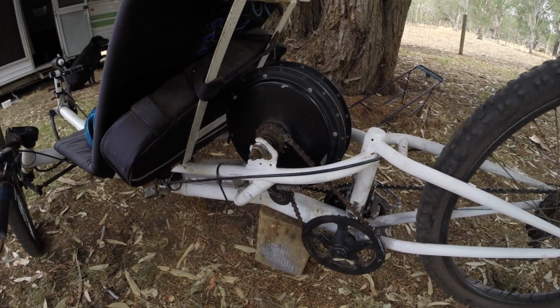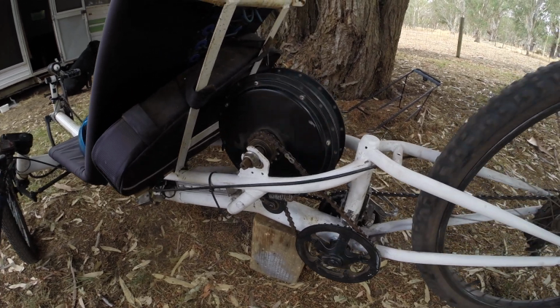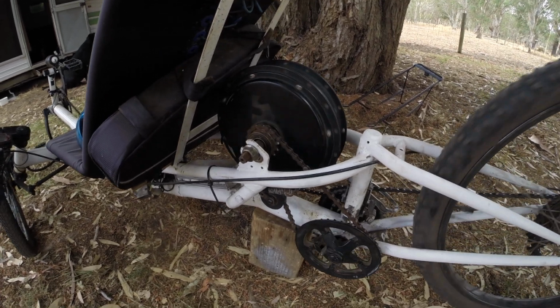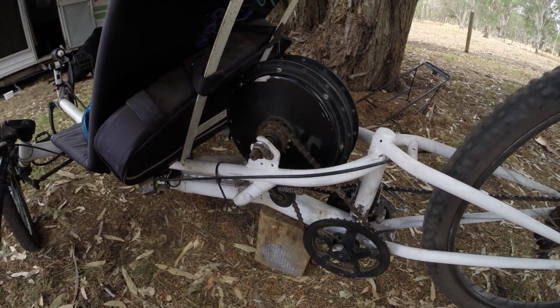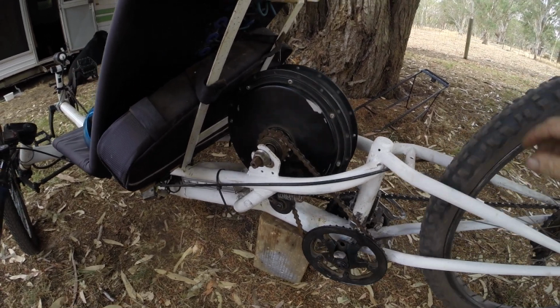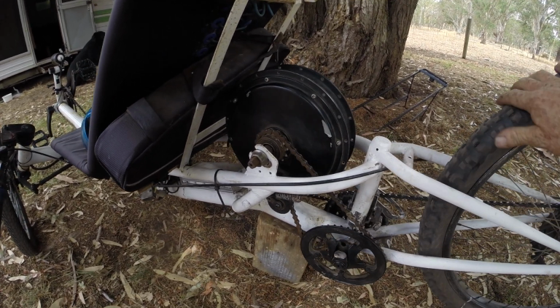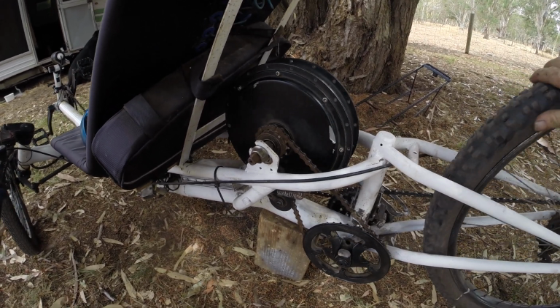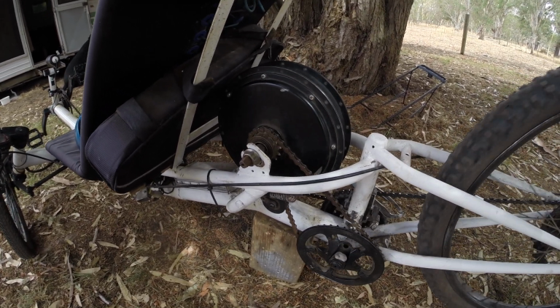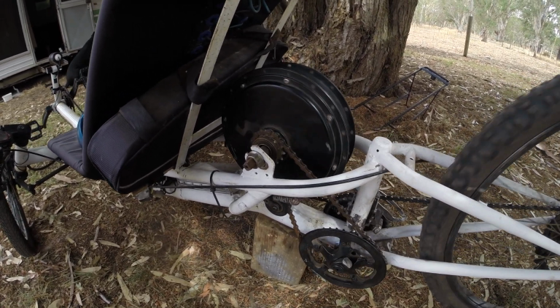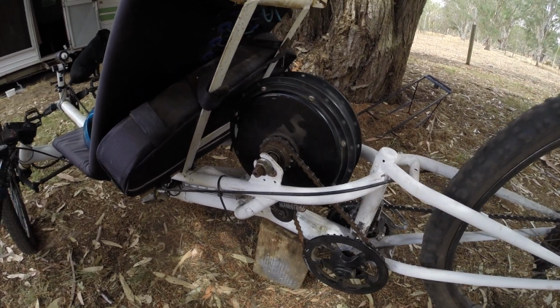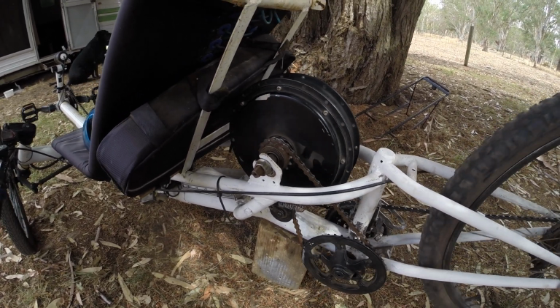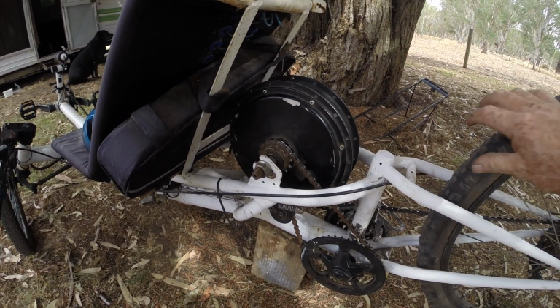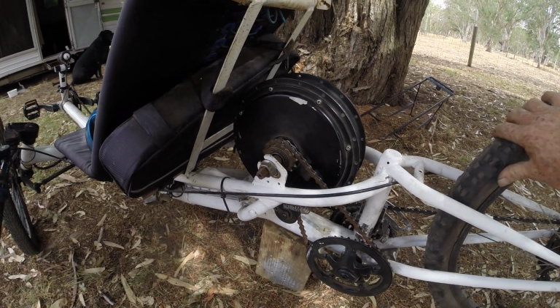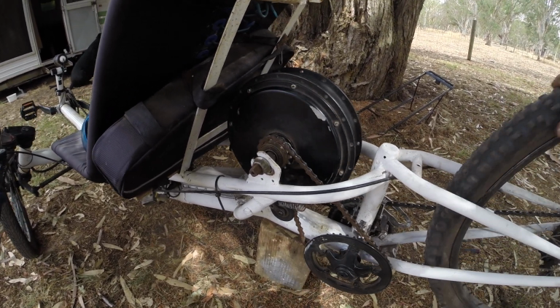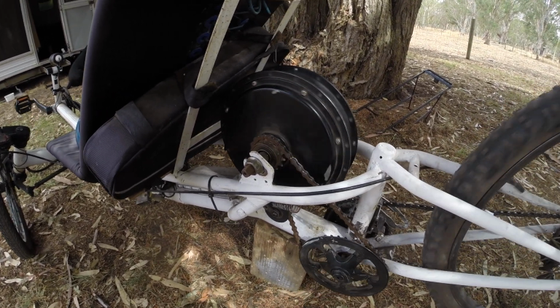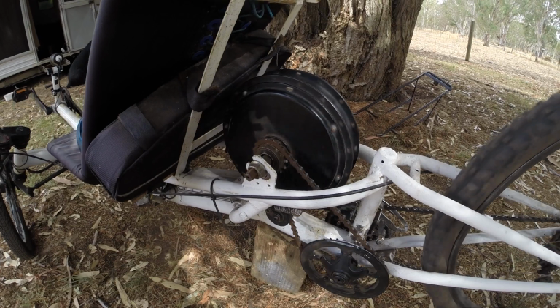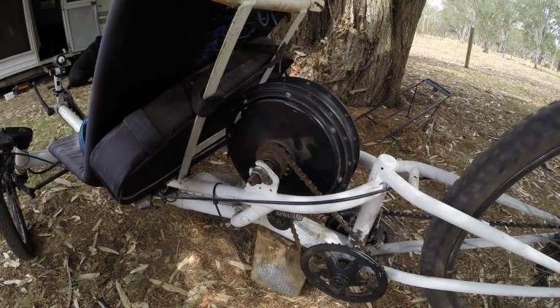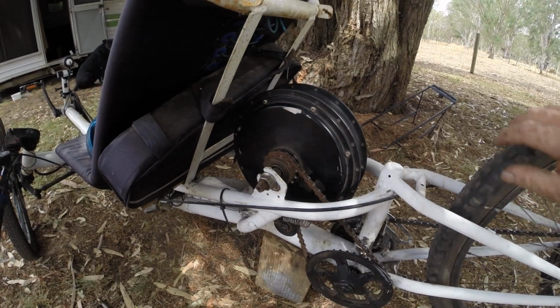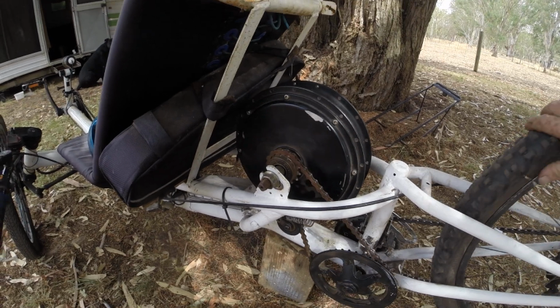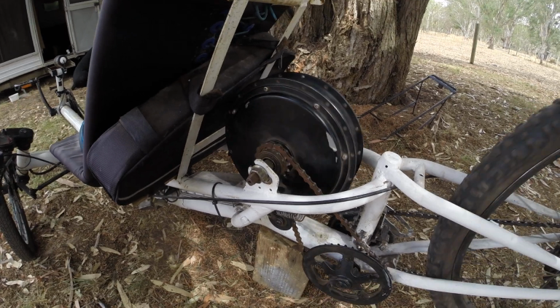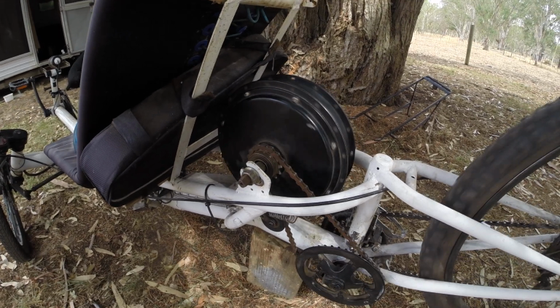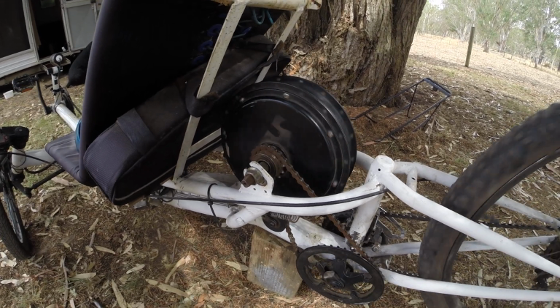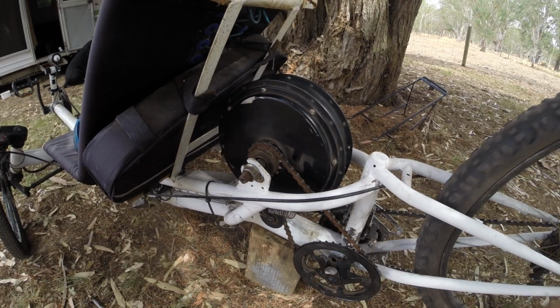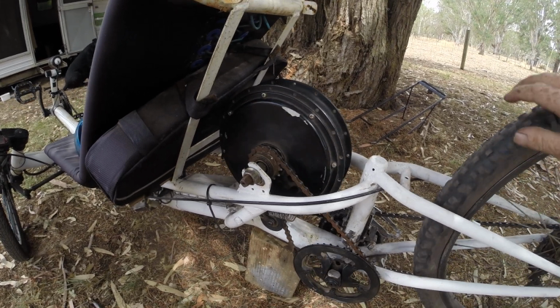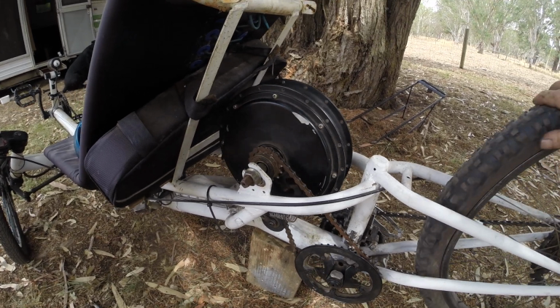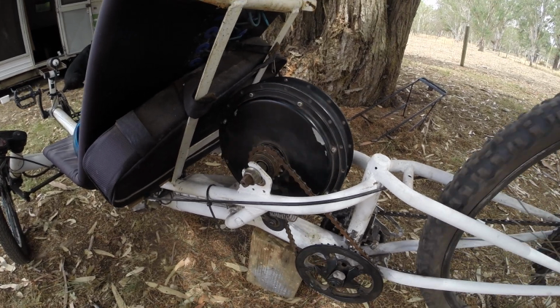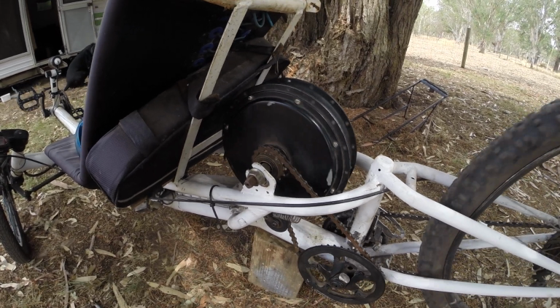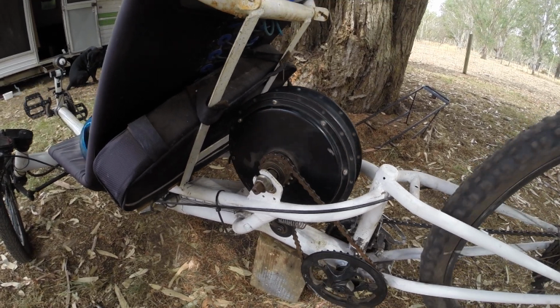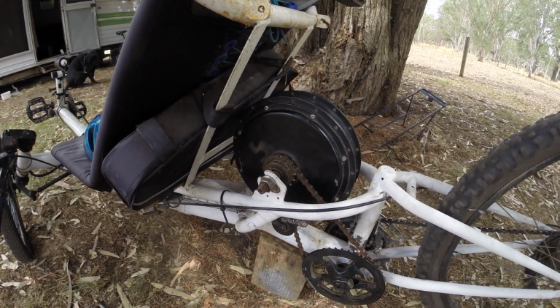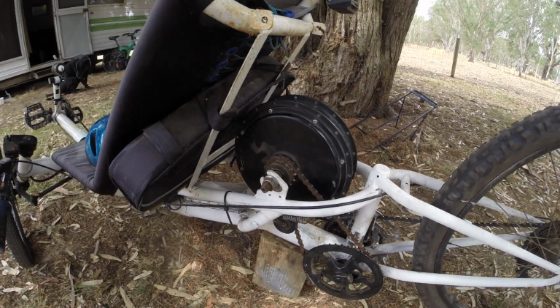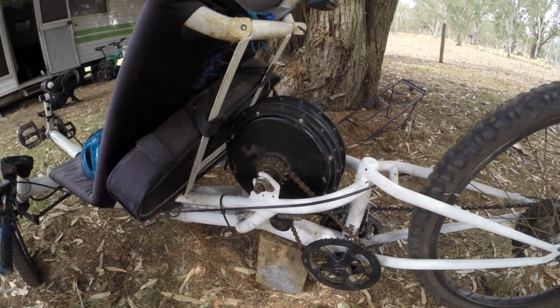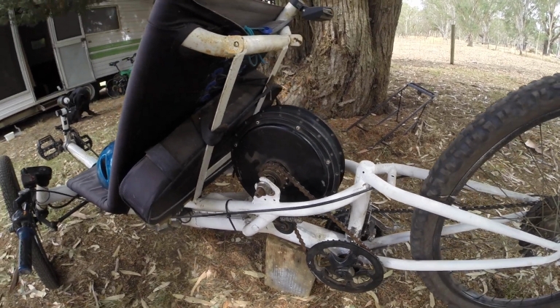G'day all. I've had a few questions on how I converted my hub motor over to a mid drive. I'm going to show you.